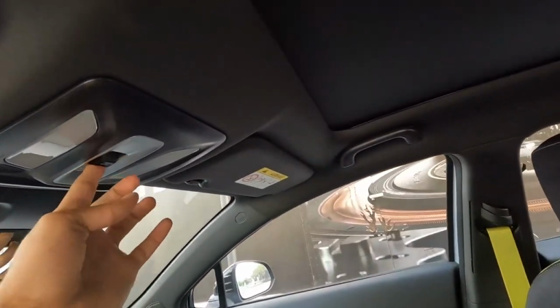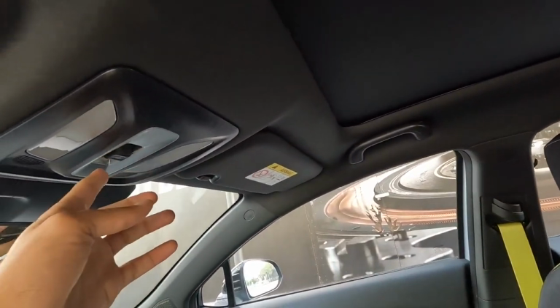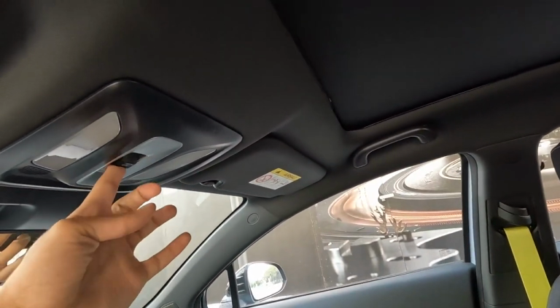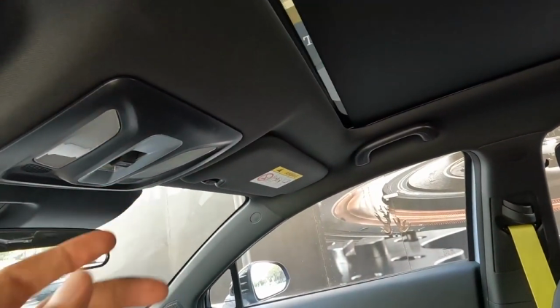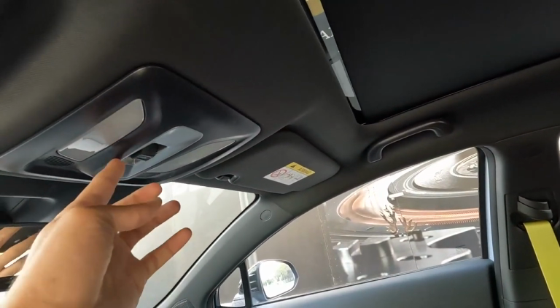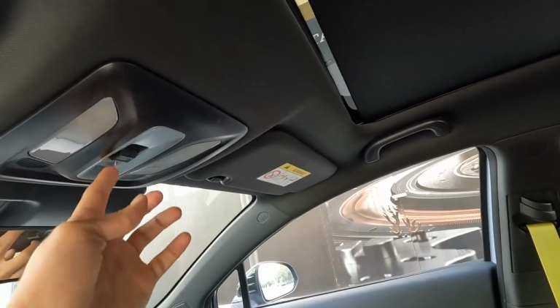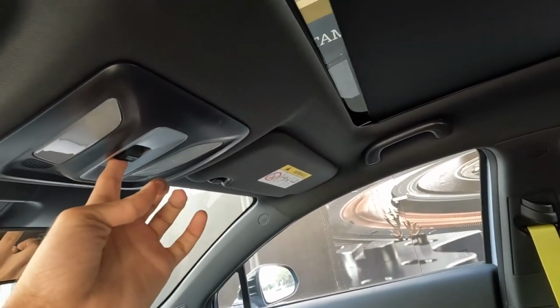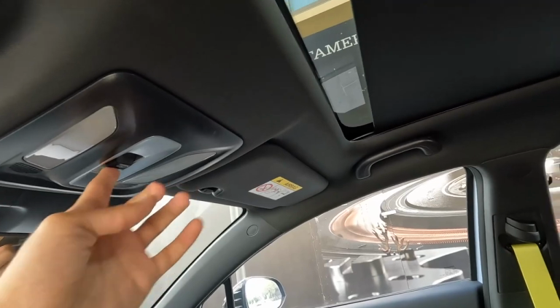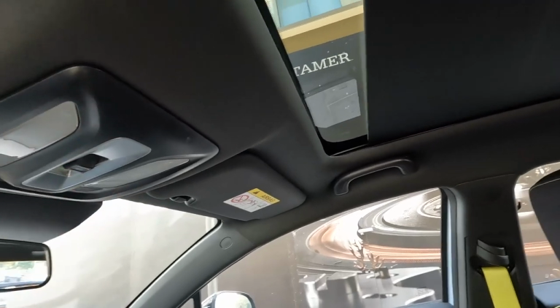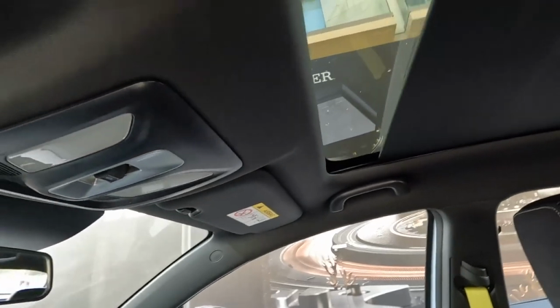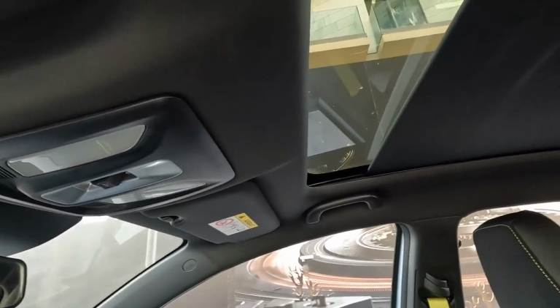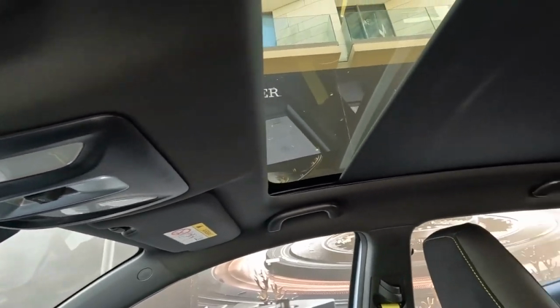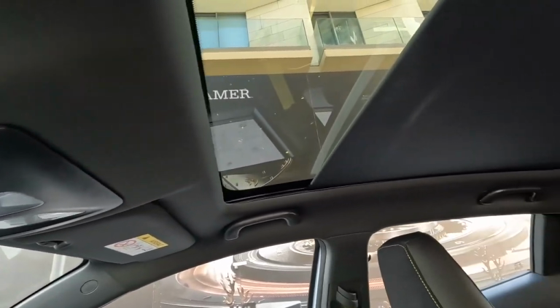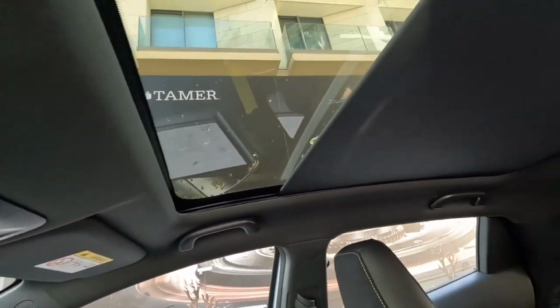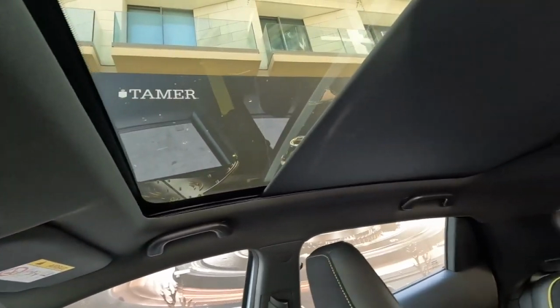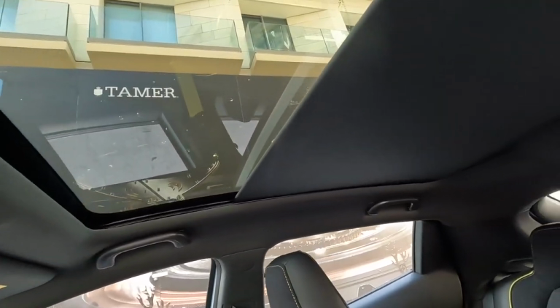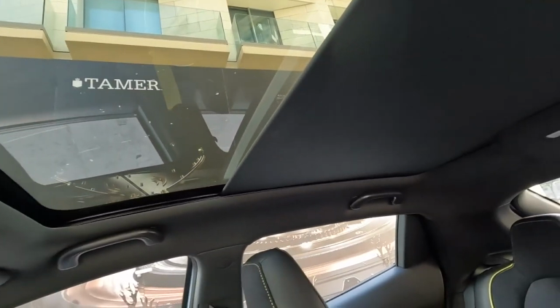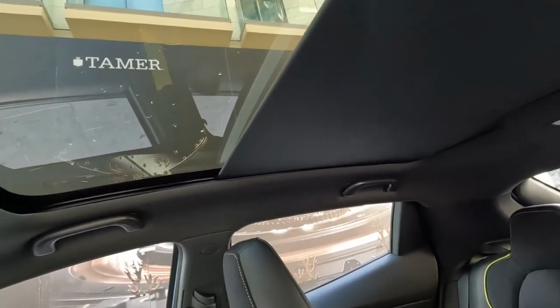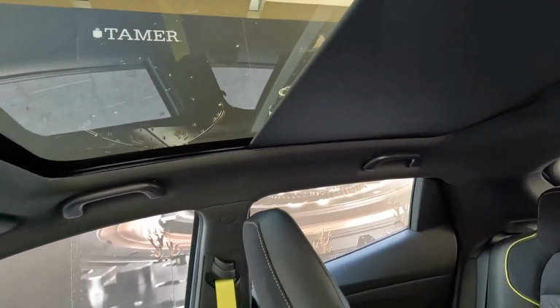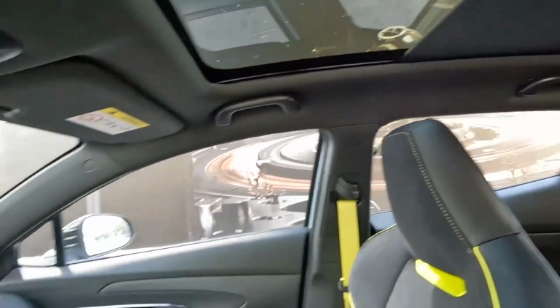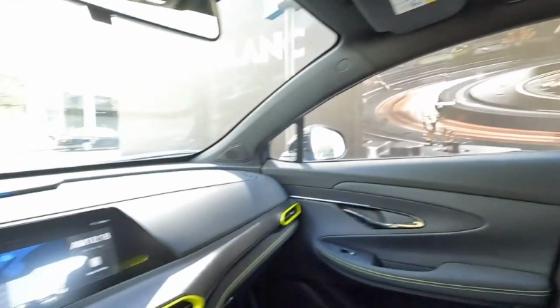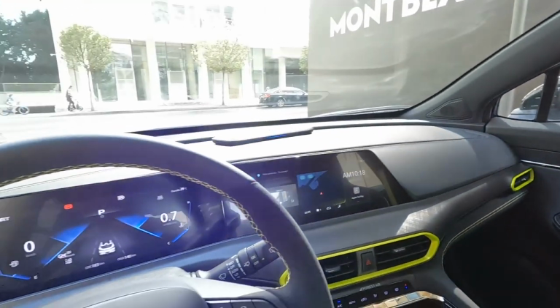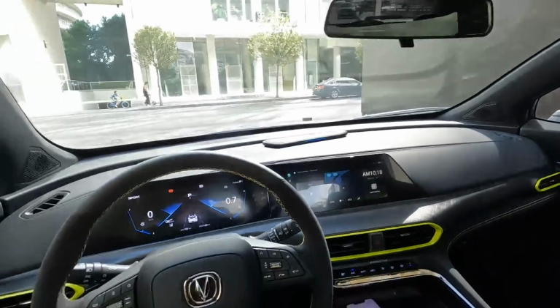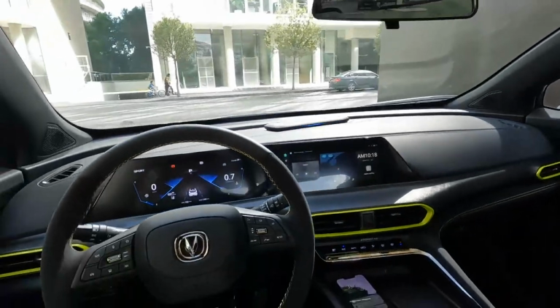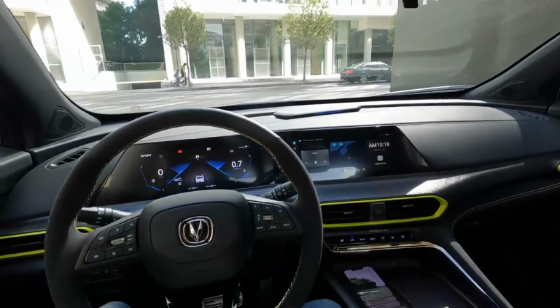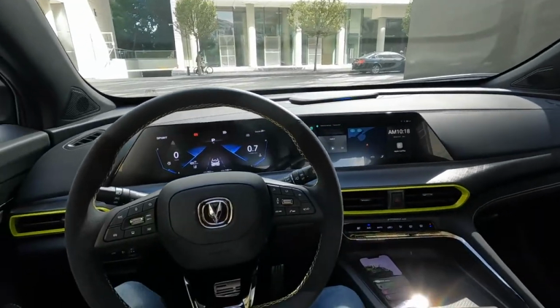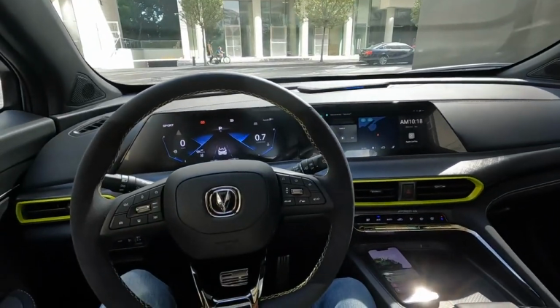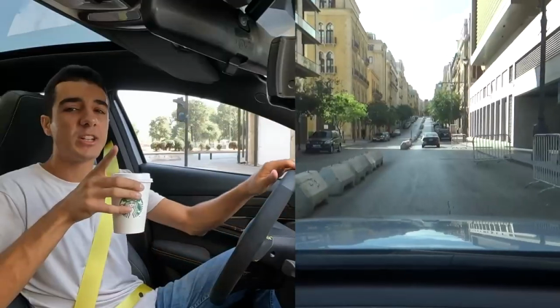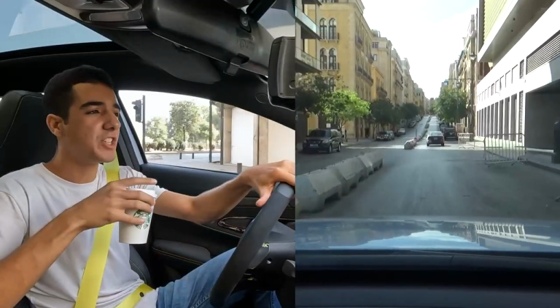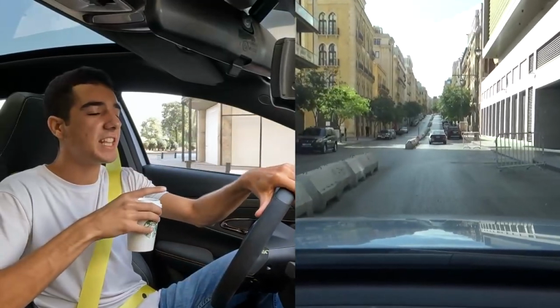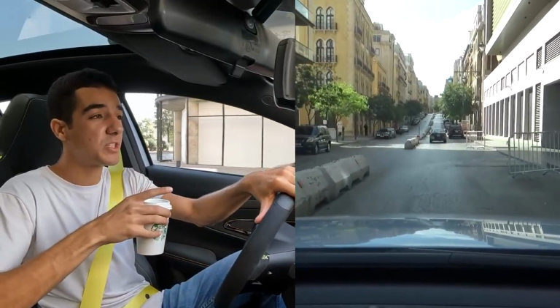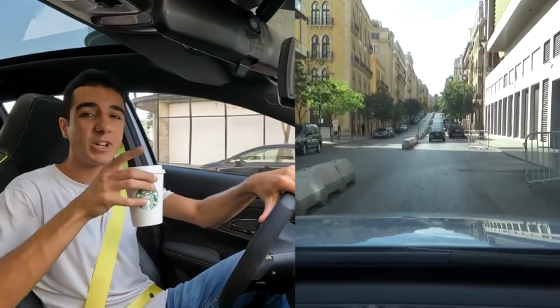We do have a panoramic sunroof - take a look at that, it's pretty large and pretty wide. It doesn't open up but it lets in a good amount of light.